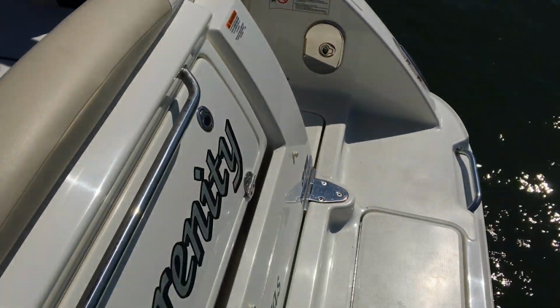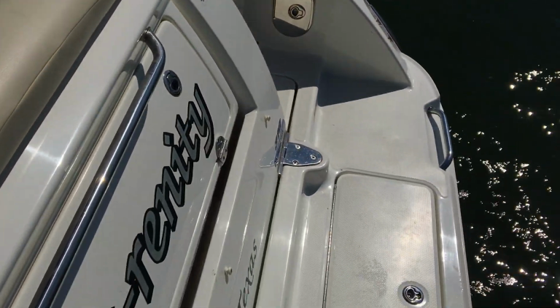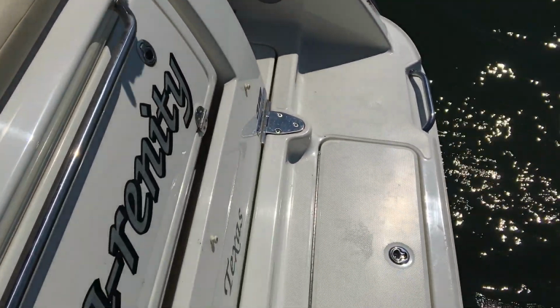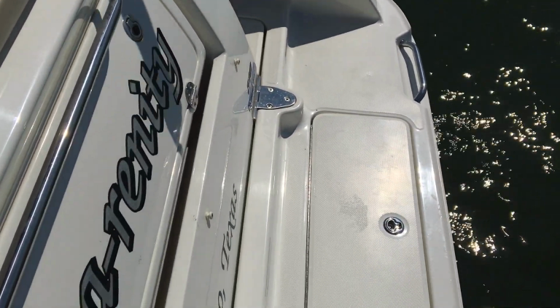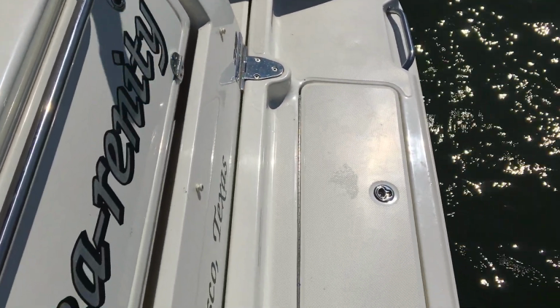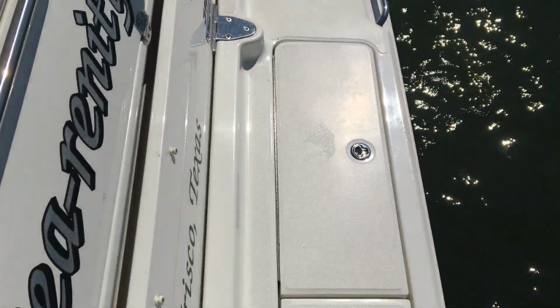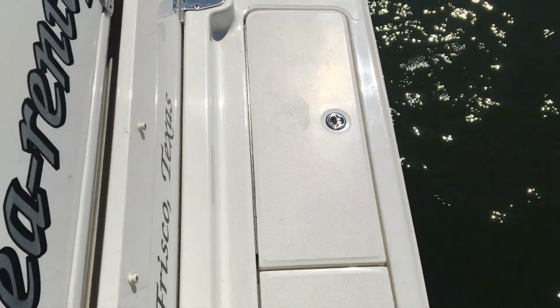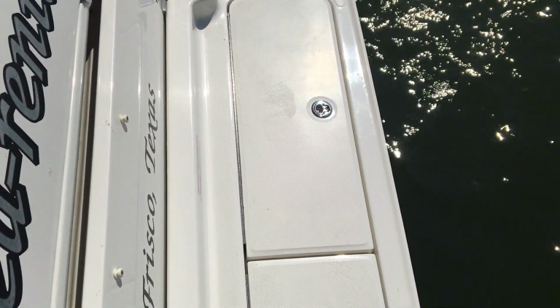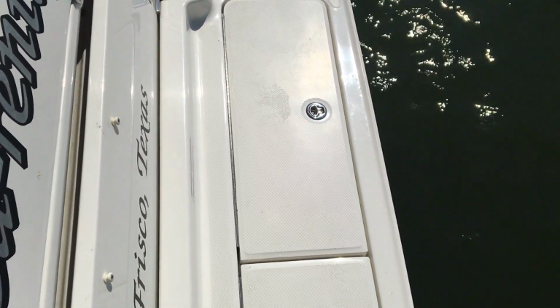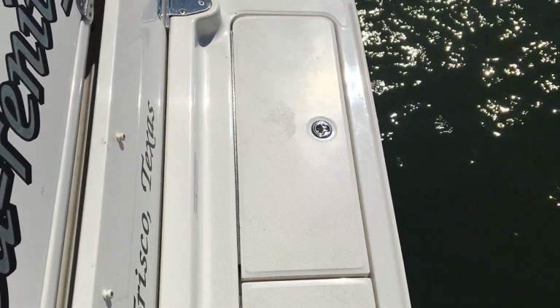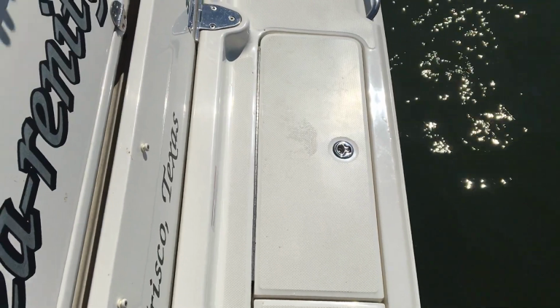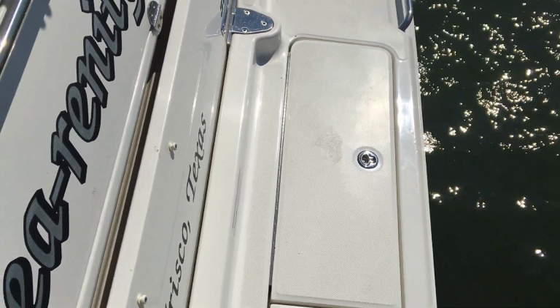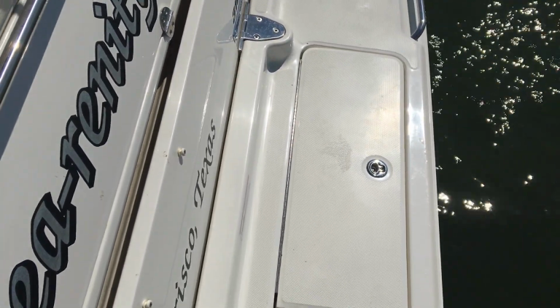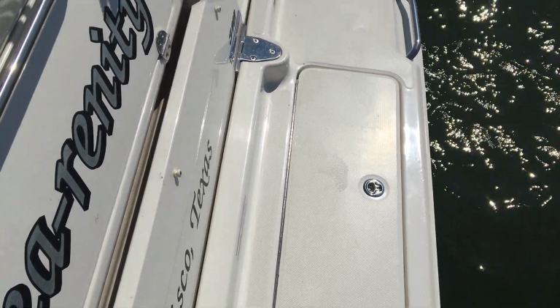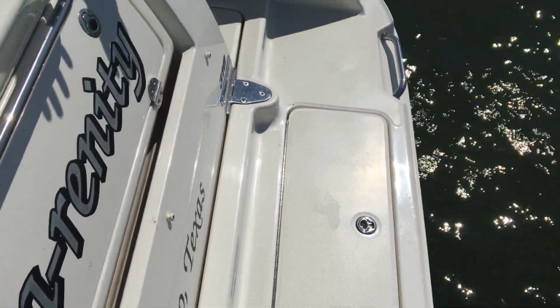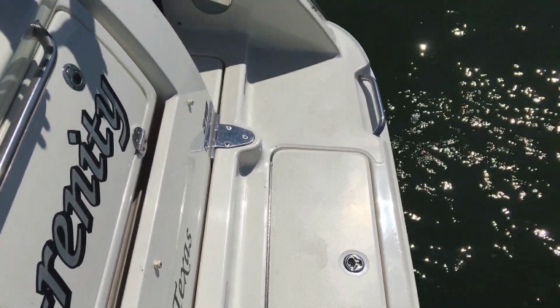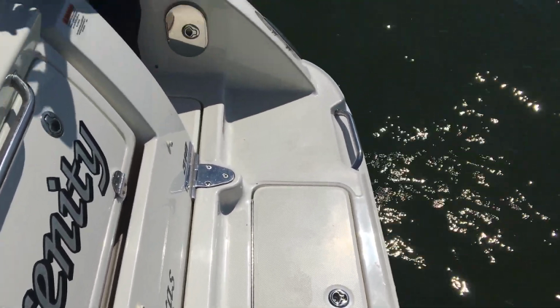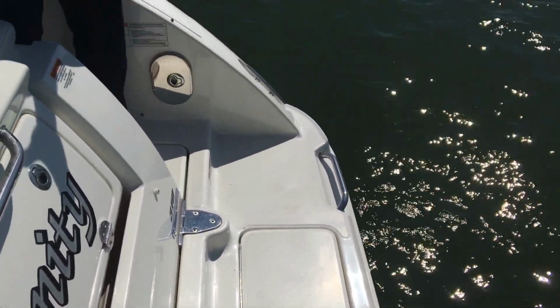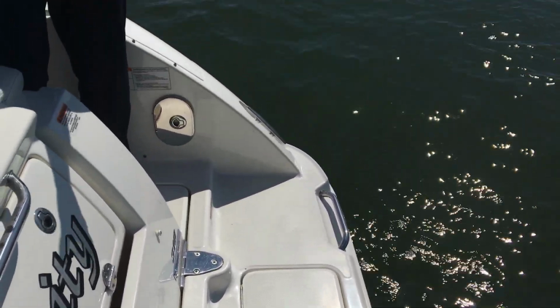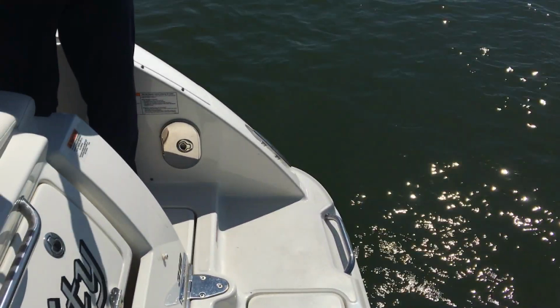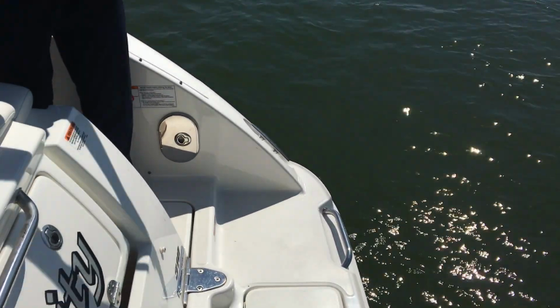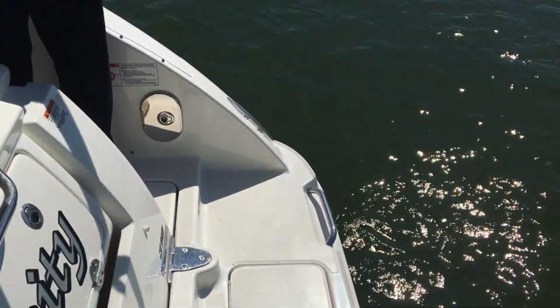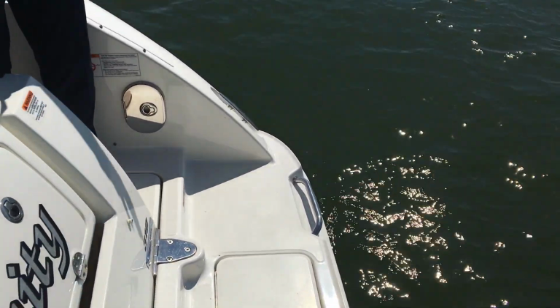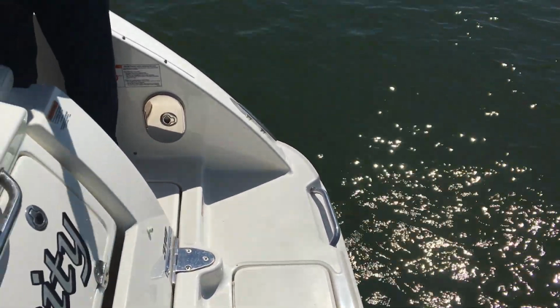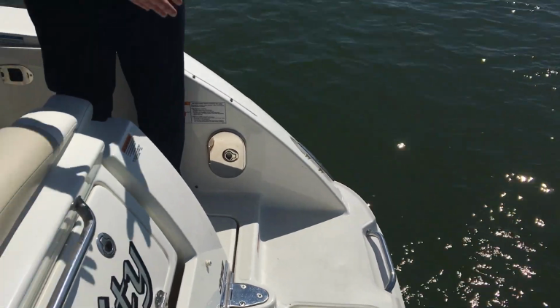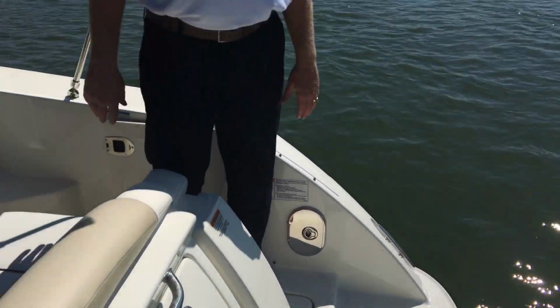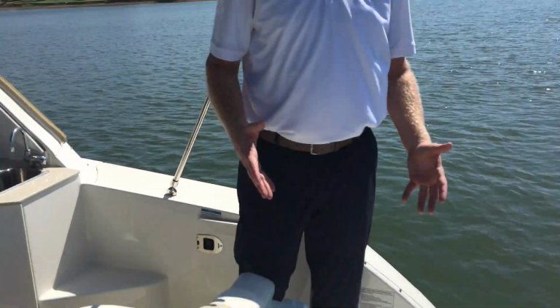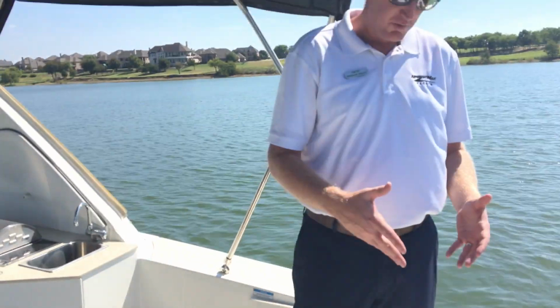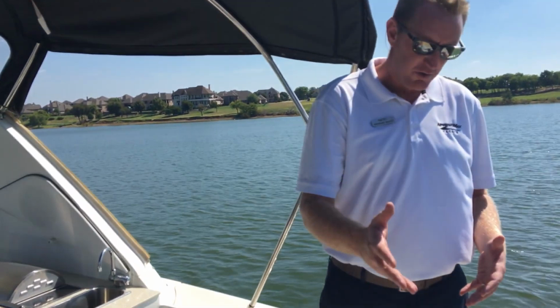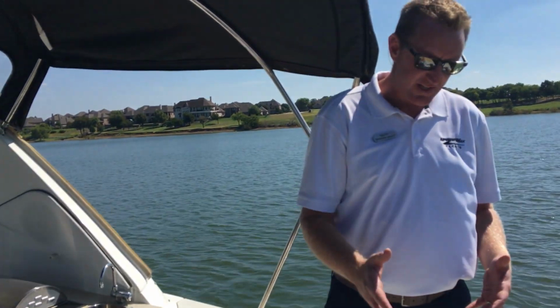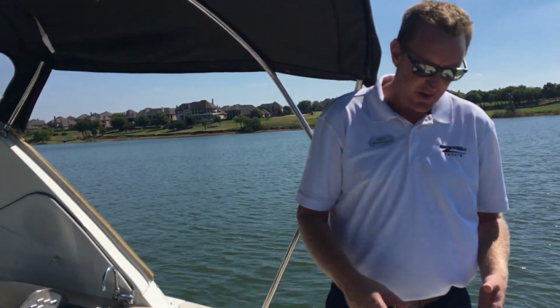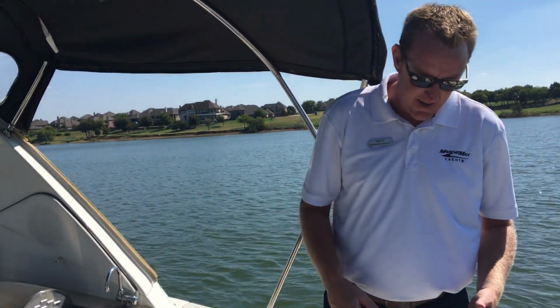The 310 features these two cool boxes back here. You can either use them for your wet gear, like life jackets and stuff like that, or you can fill it with ice and have drinks. That way when you're down in the water, you've got an area right there with a cooler with nice cold drinks in it while you're hanging out.